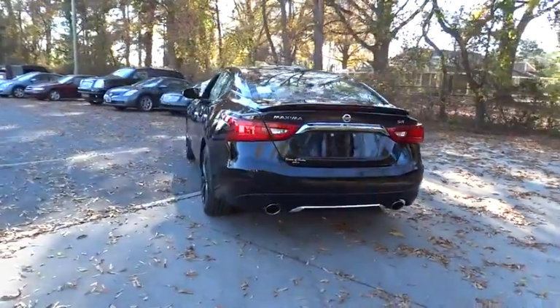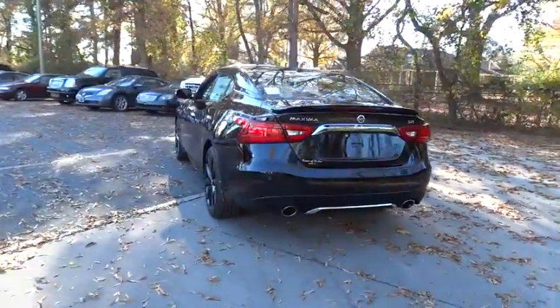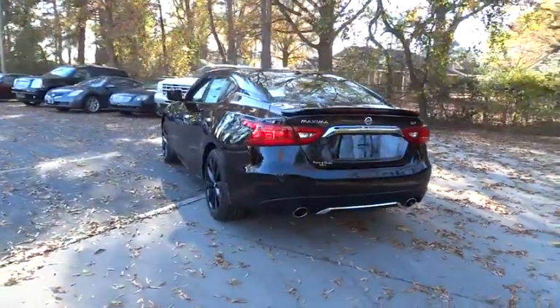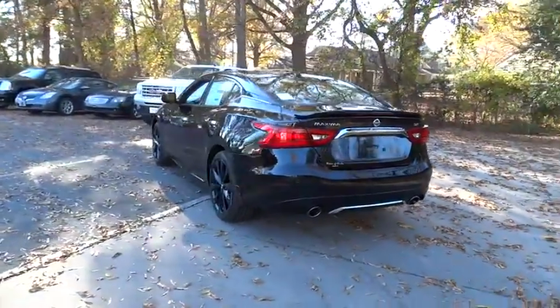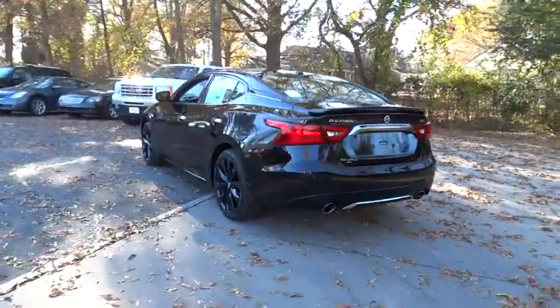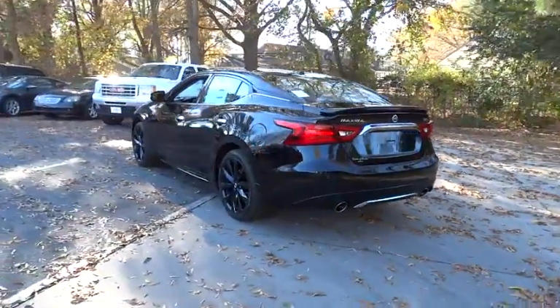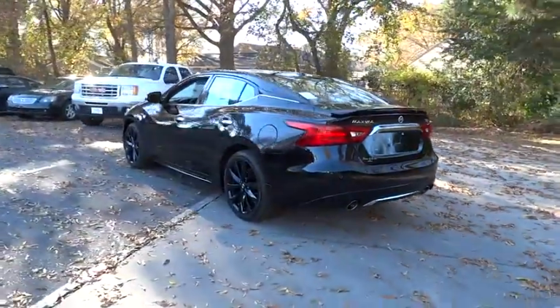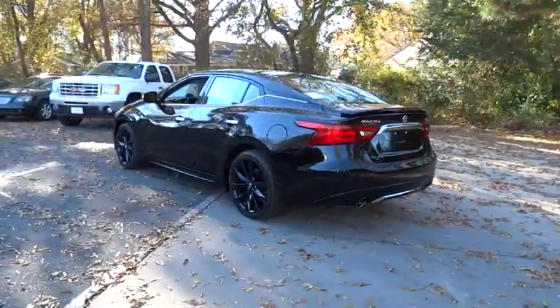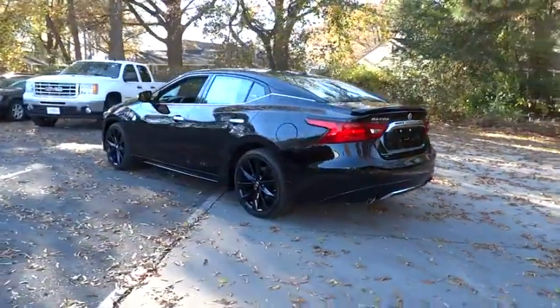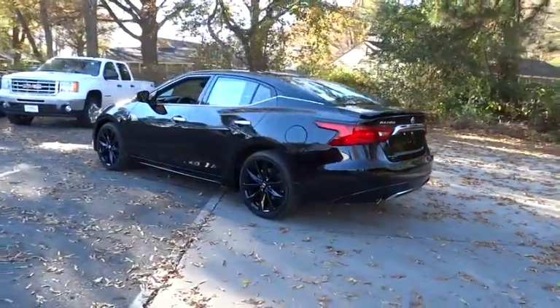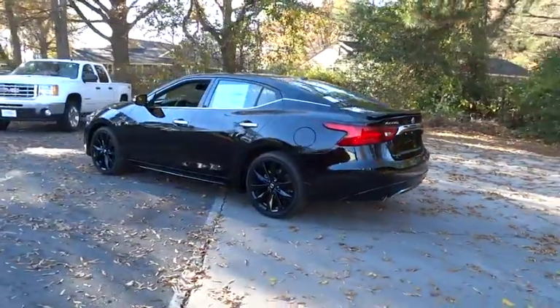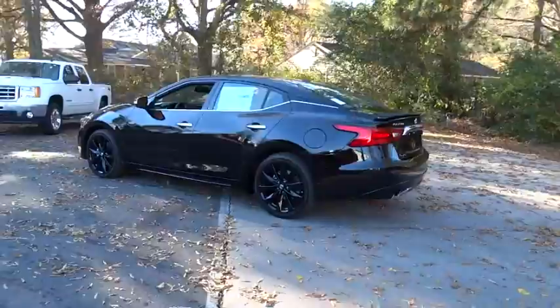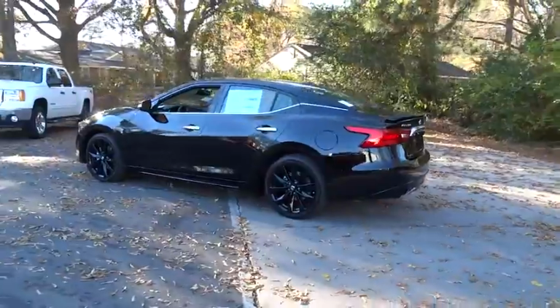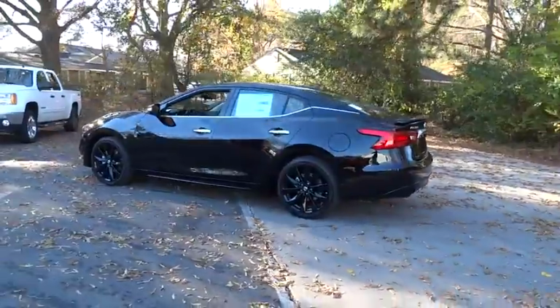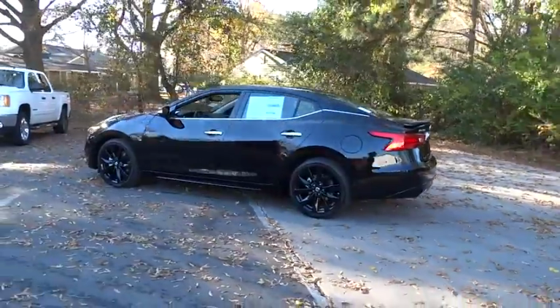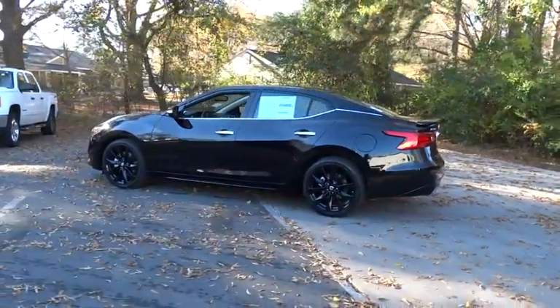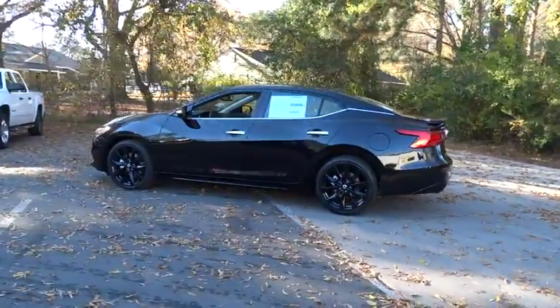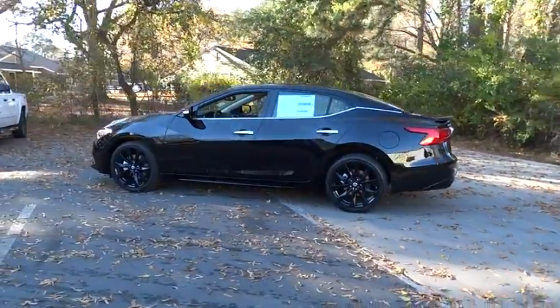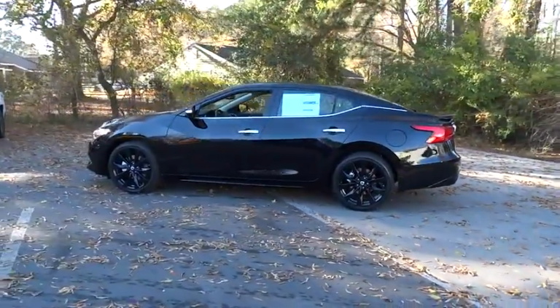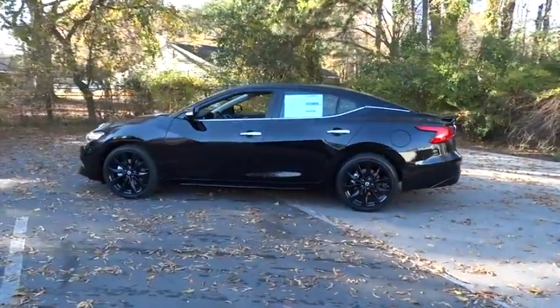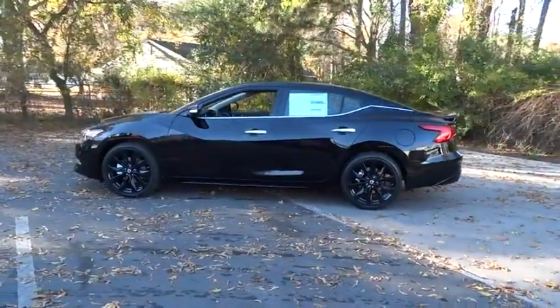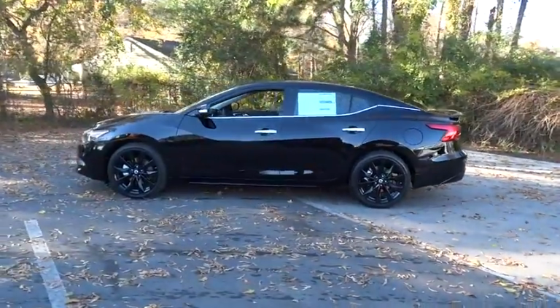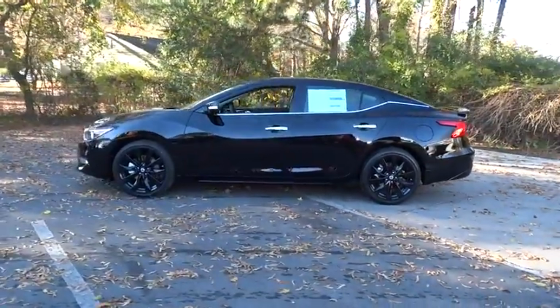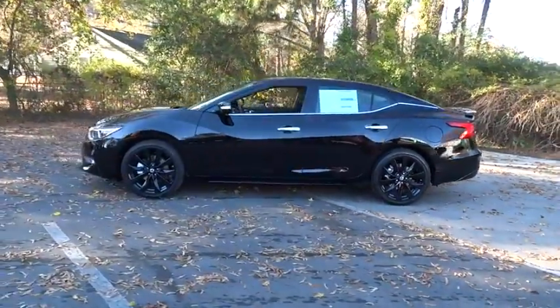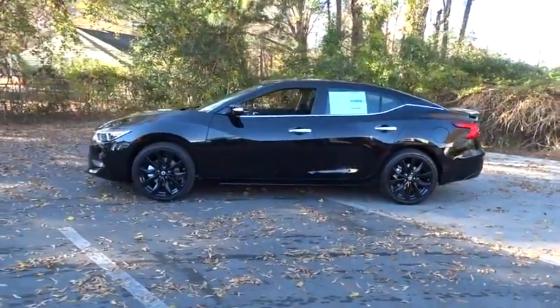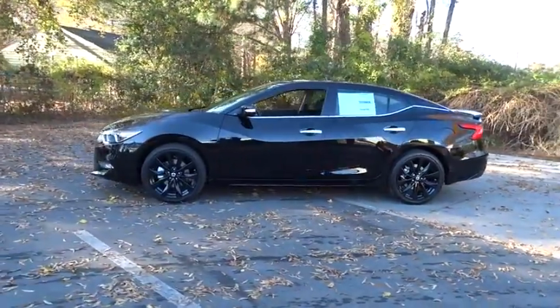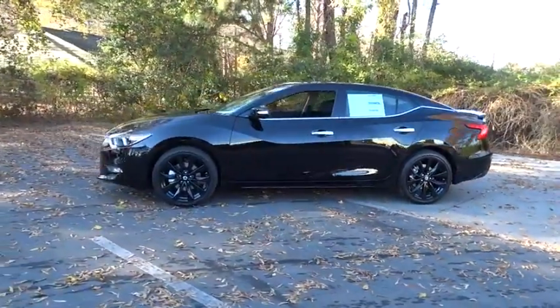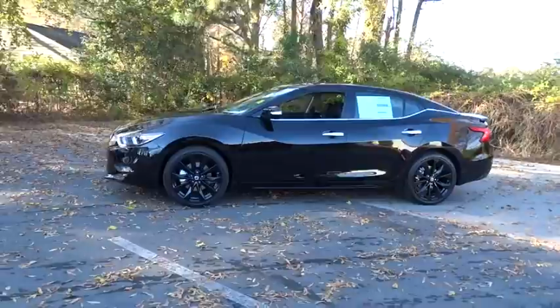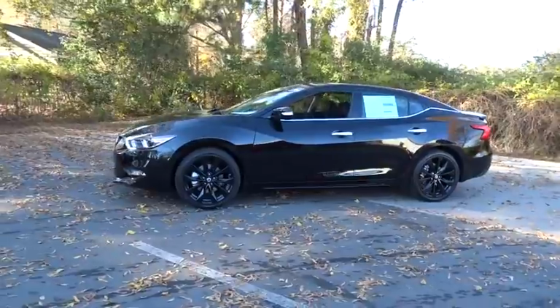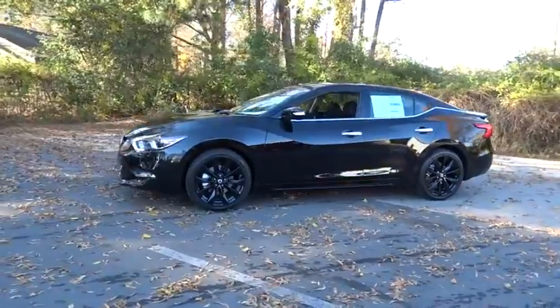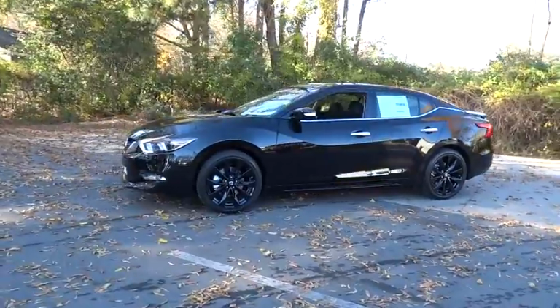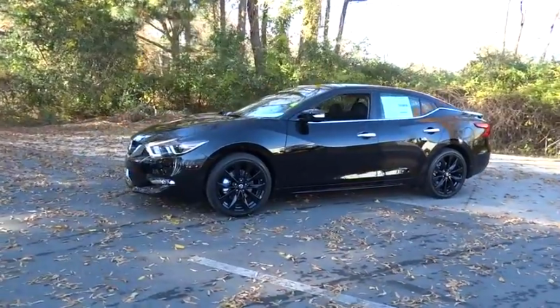Here are some of this vehicle's great options: Bluetooth, front and rear splash guards. A vehicle like this doesn't come along every day. Come in and get it before someone else does.